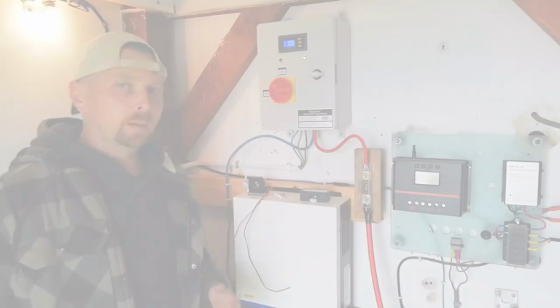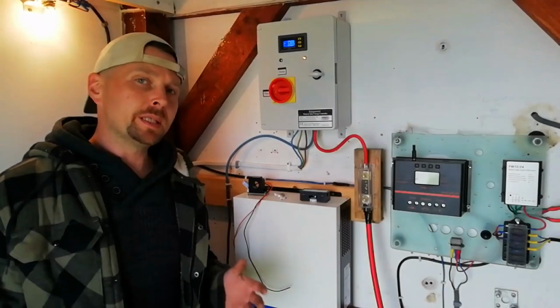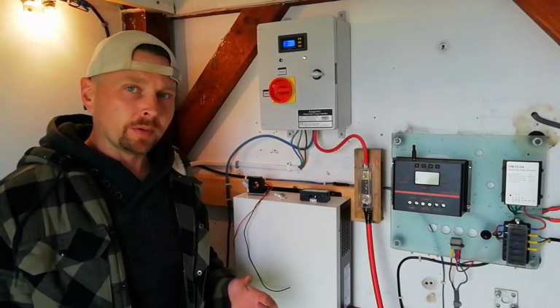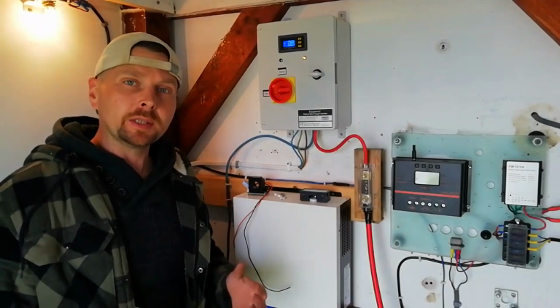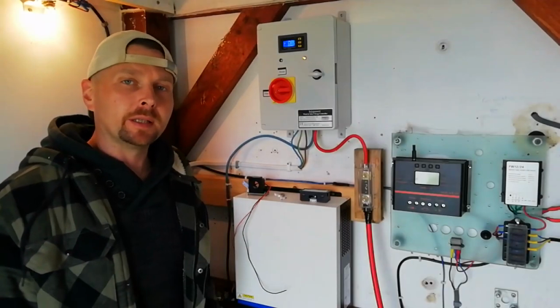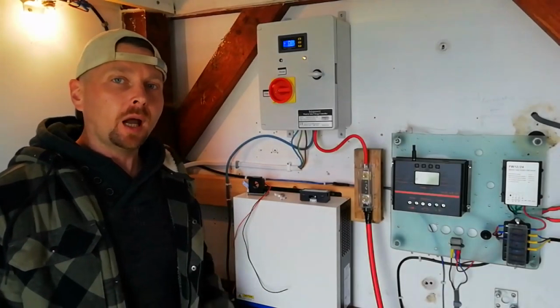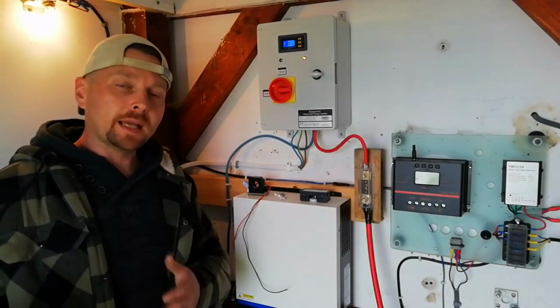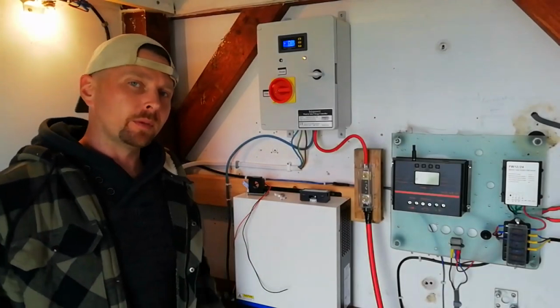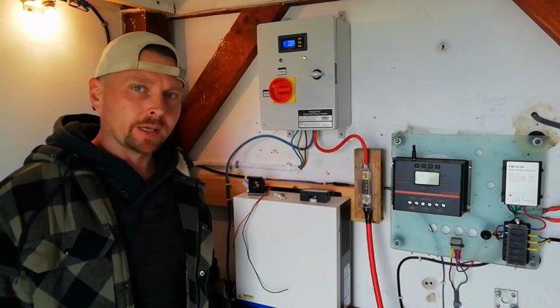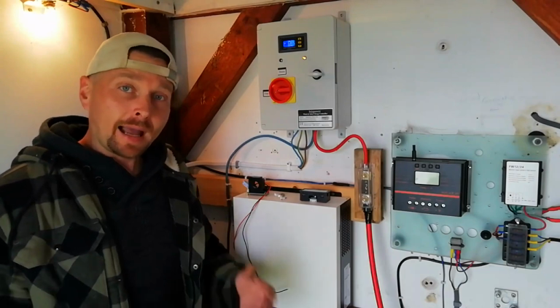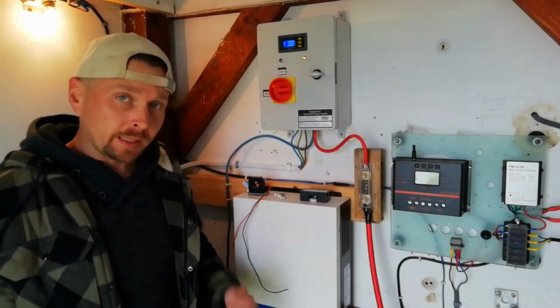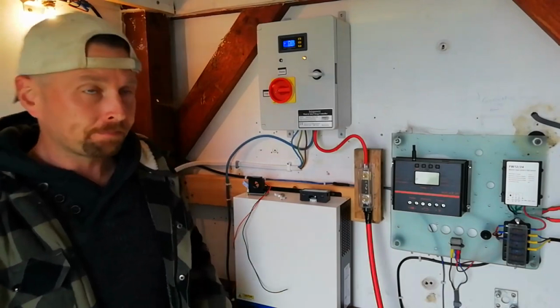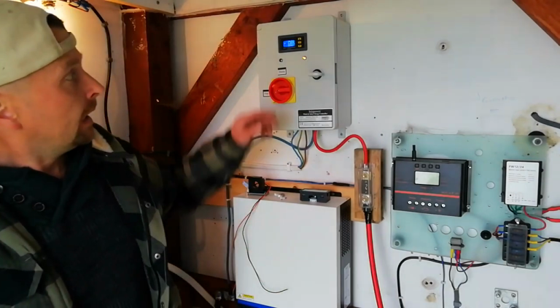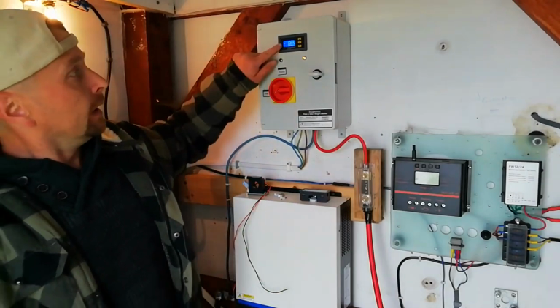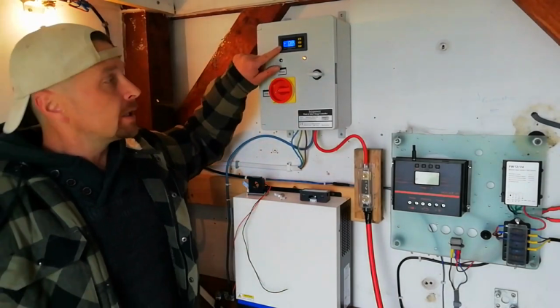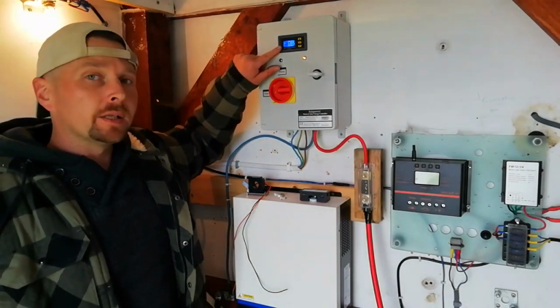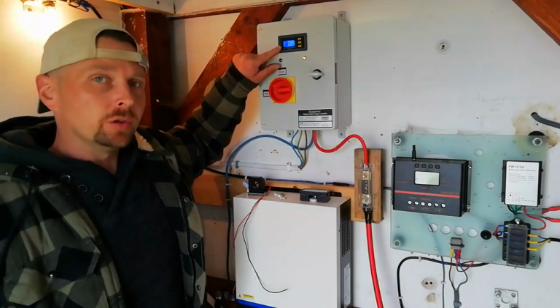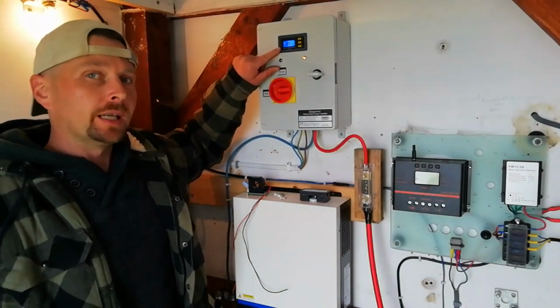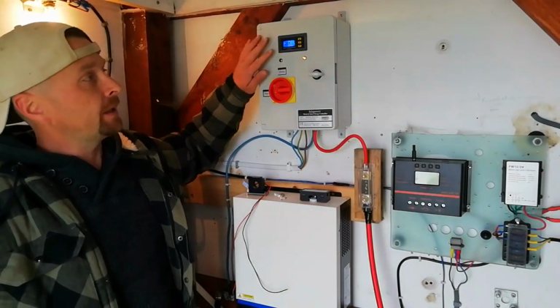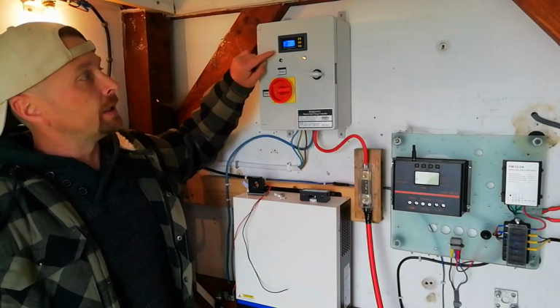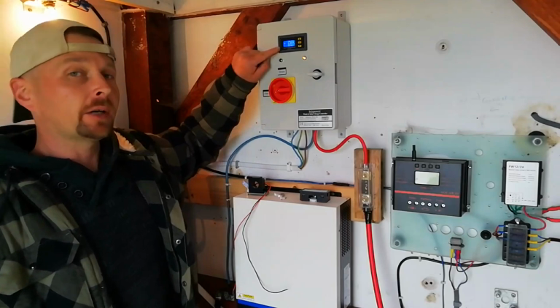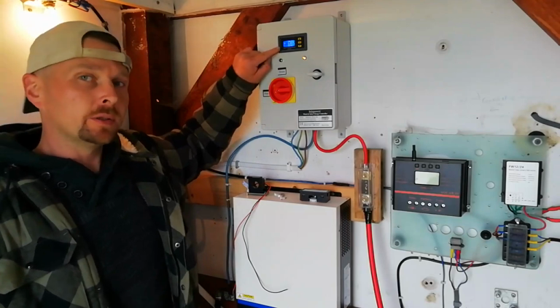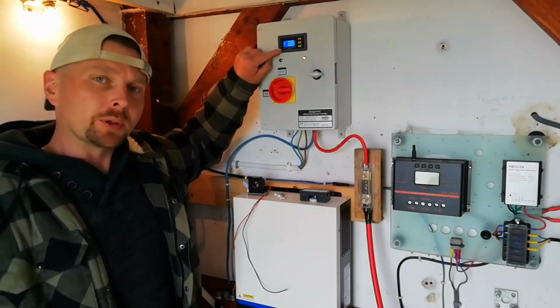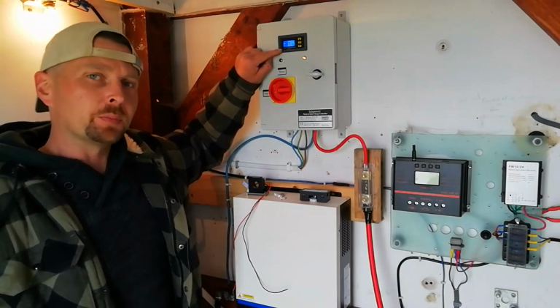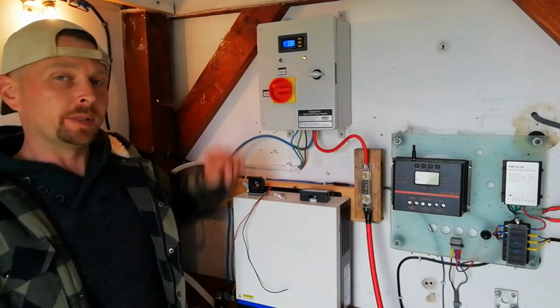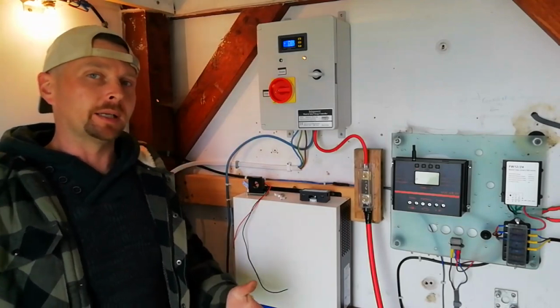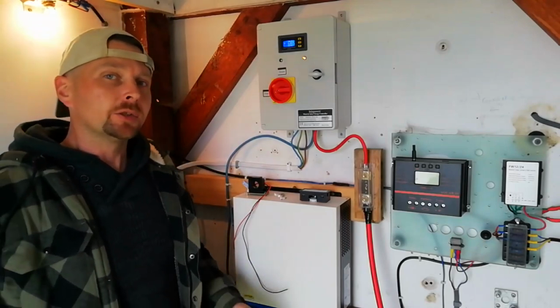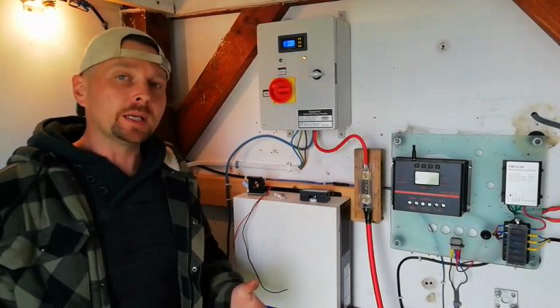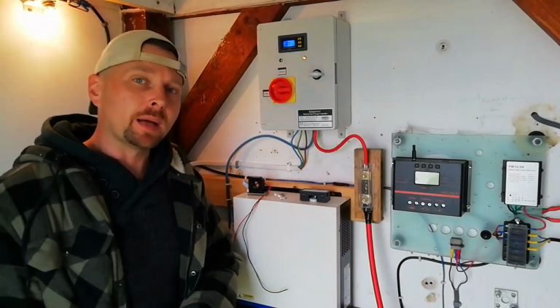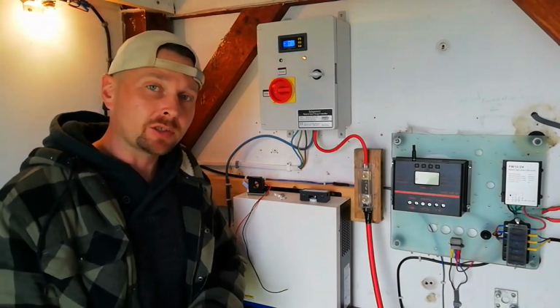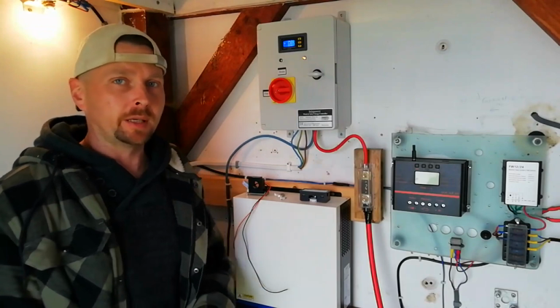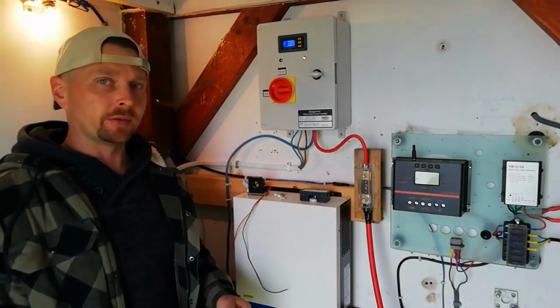But up until now we've had no exact figures on what the output from the generator actually is. The display on the control unit is fixed to read only battery voltage and what percentage brake is being applied, so we've no idea what power has actually been coming out of the generator.